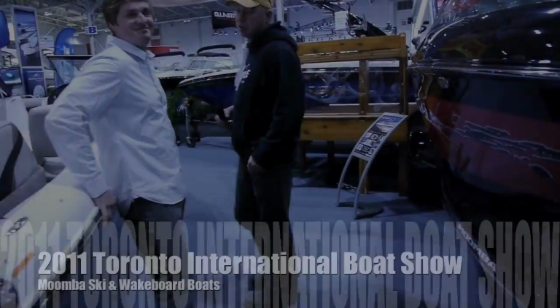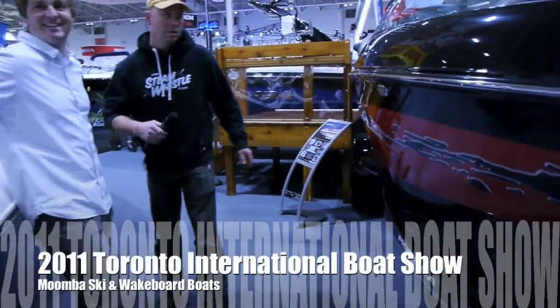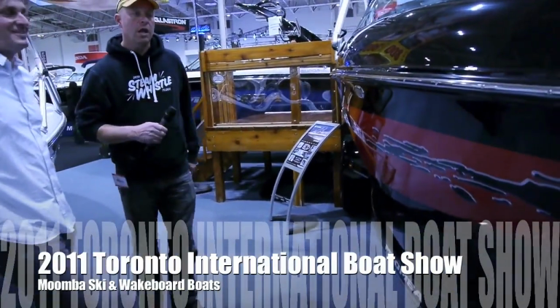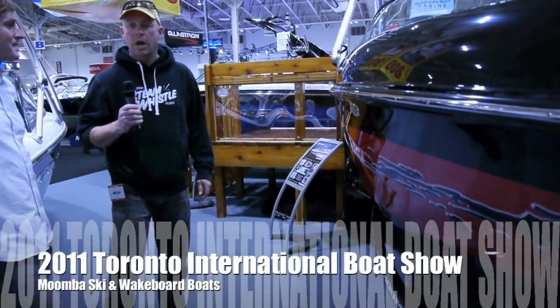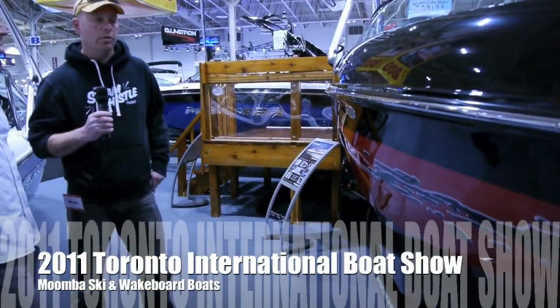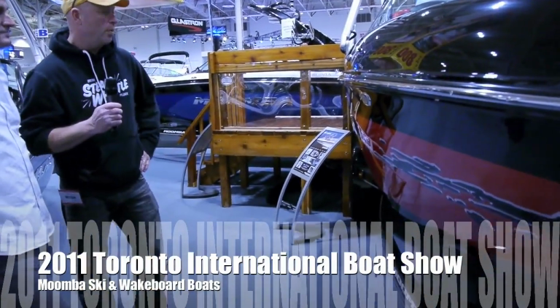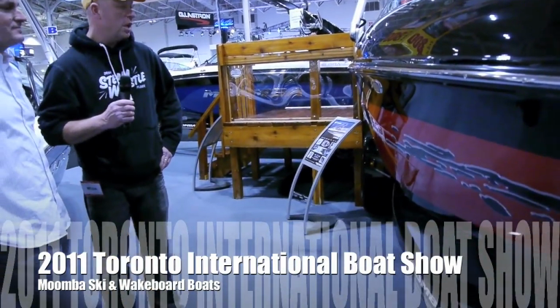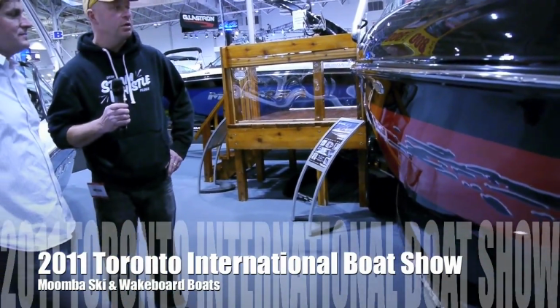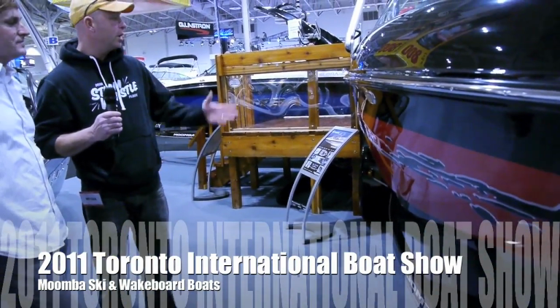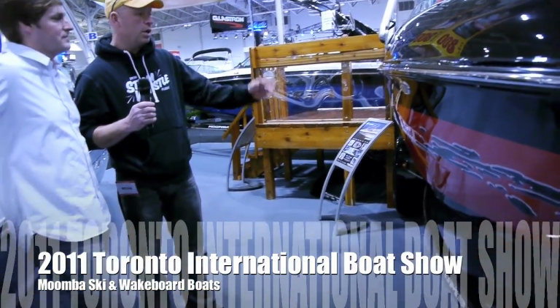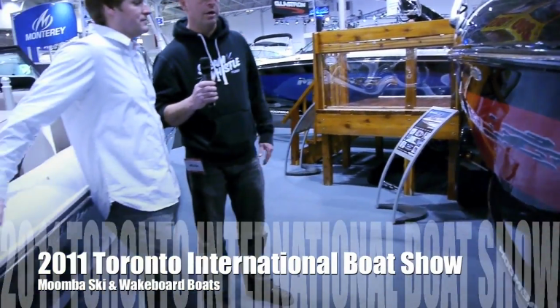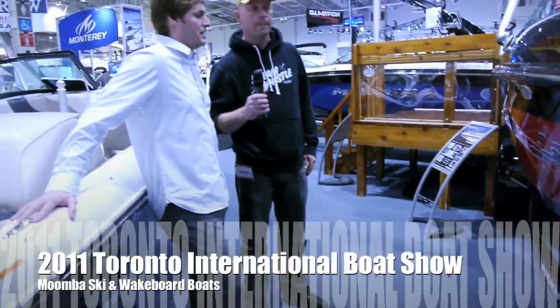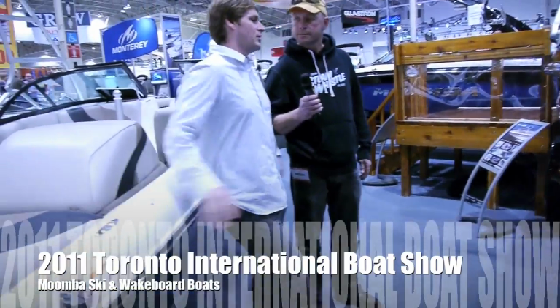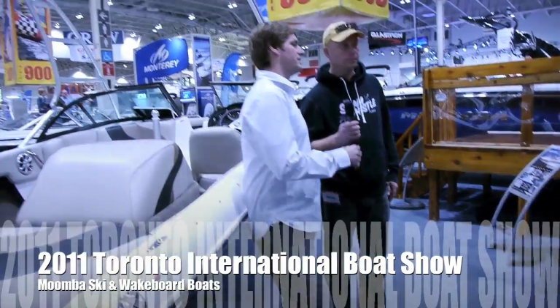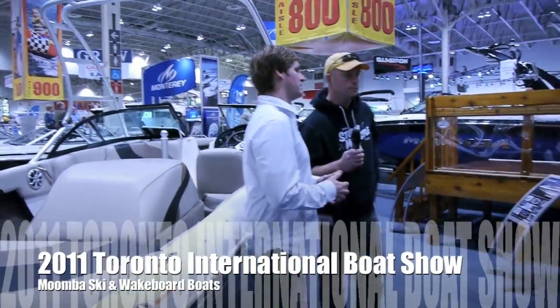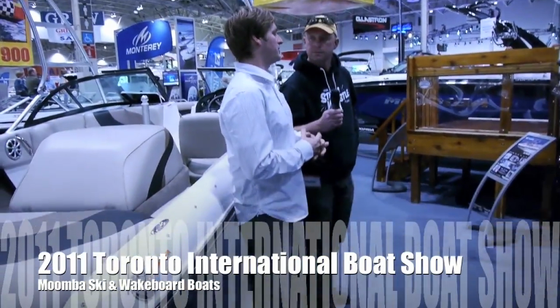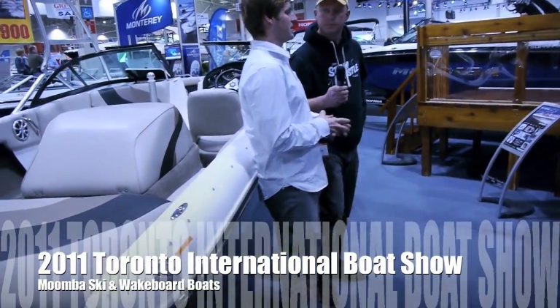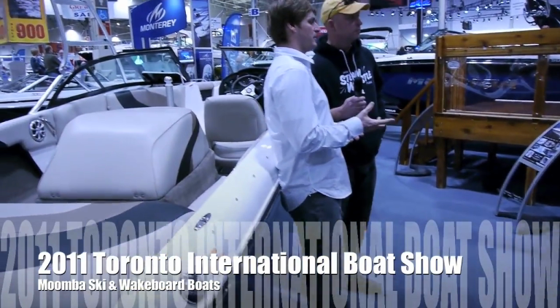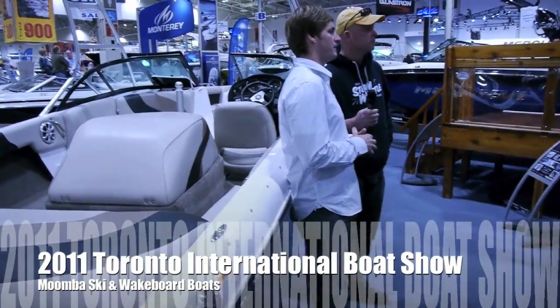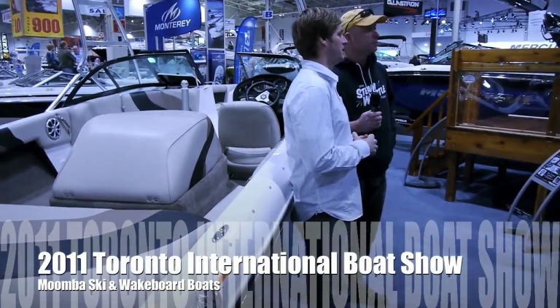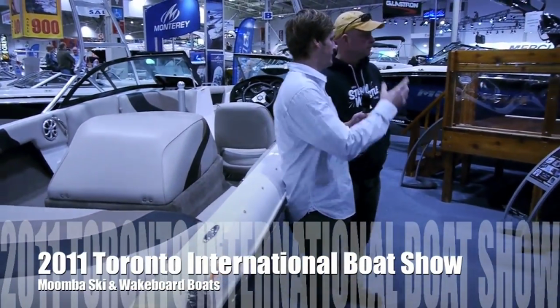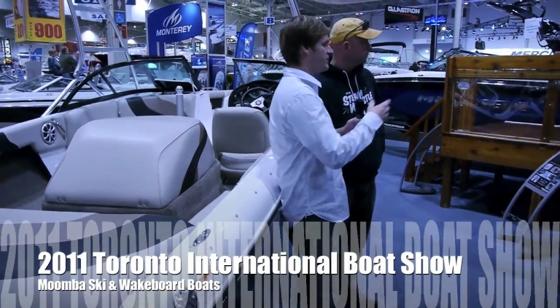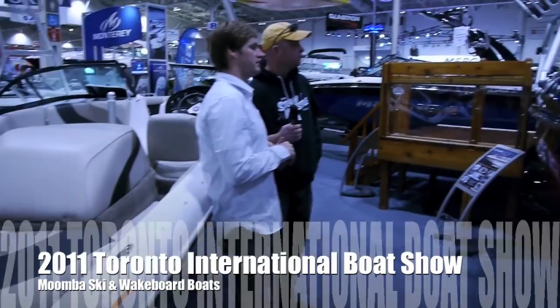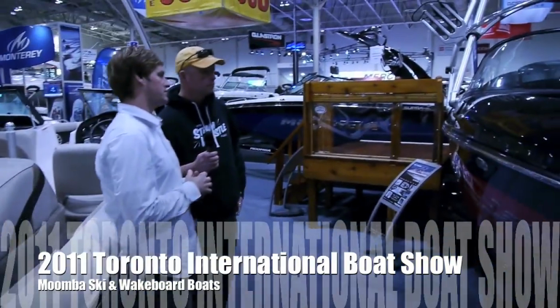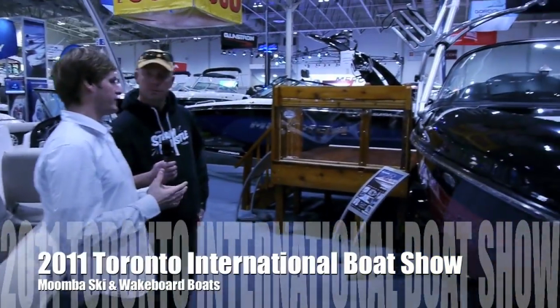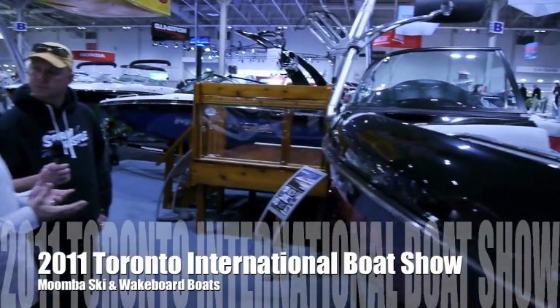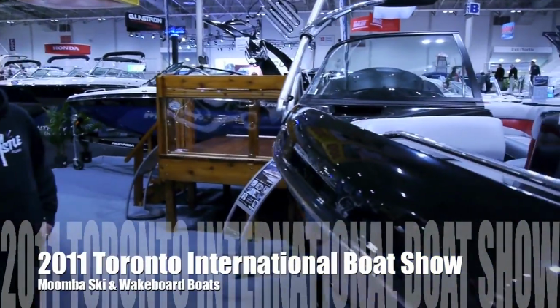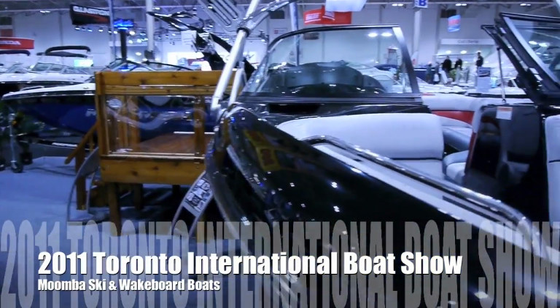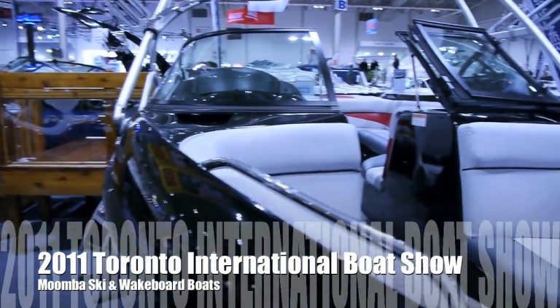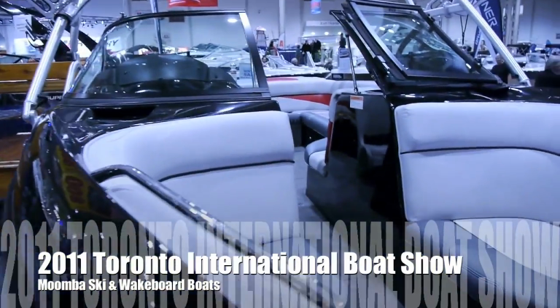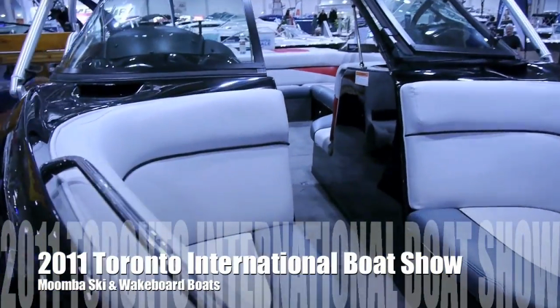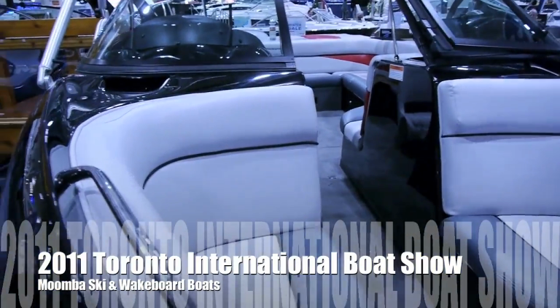We're here with Moomba Boats, and Todd, what do we got looking on right here? This is the Outback V. This is one of the most popular selling Moomba Boats that we offer. In a V-drive configuration, perfect for wakeboarding, great for skiing, and most families are attracted by the value that it presents.